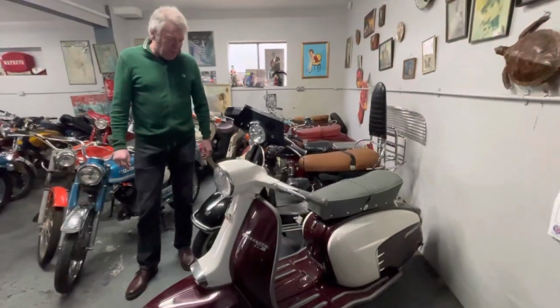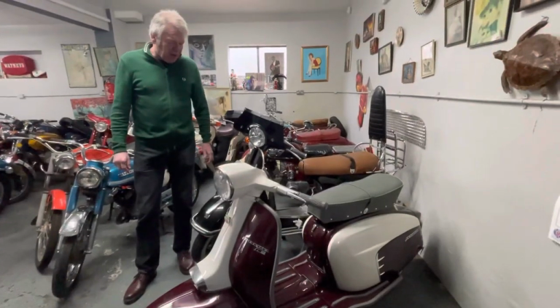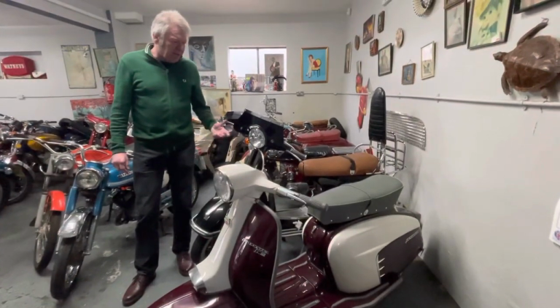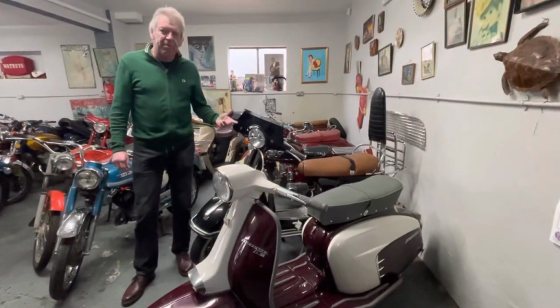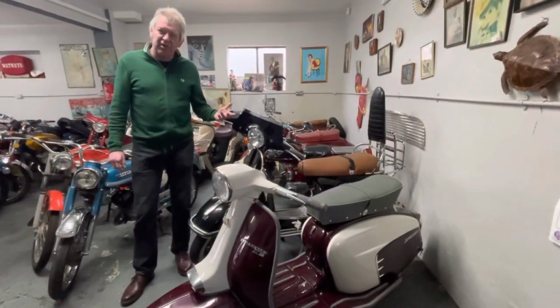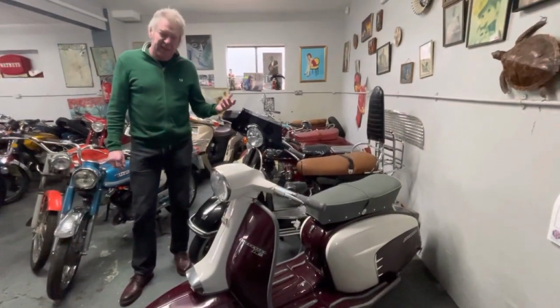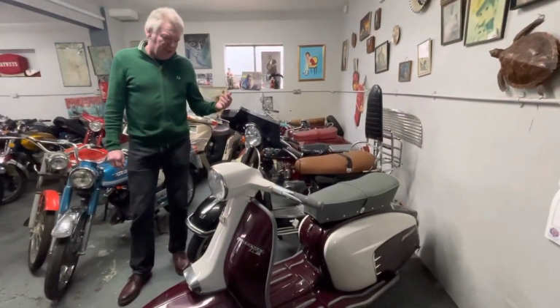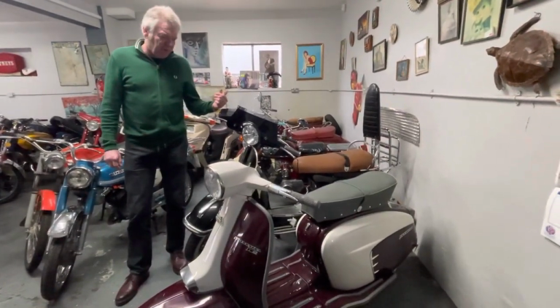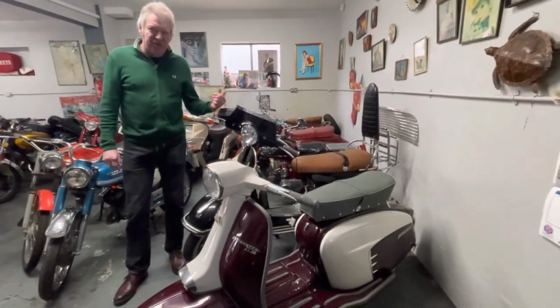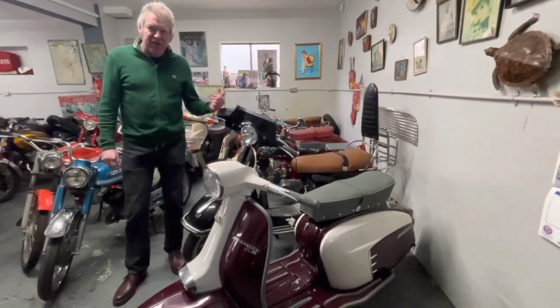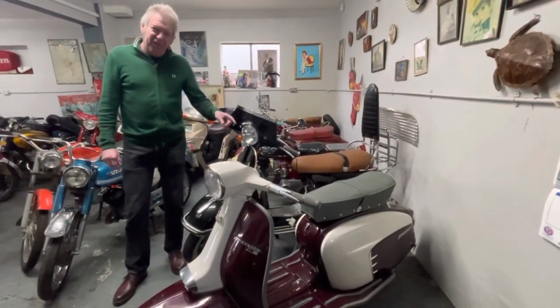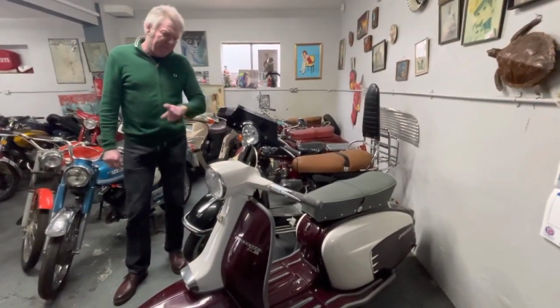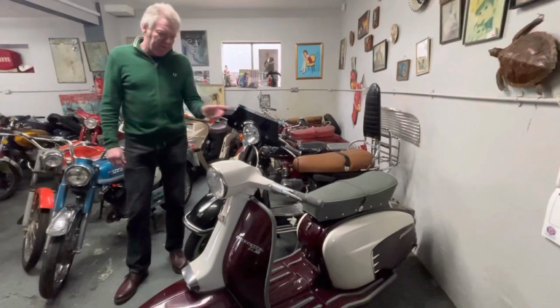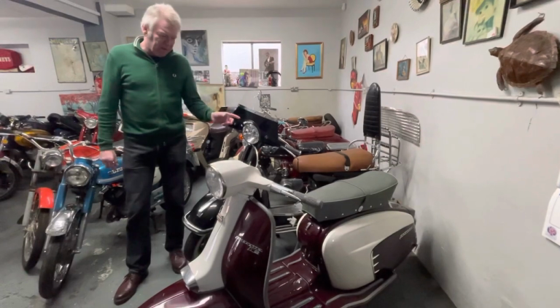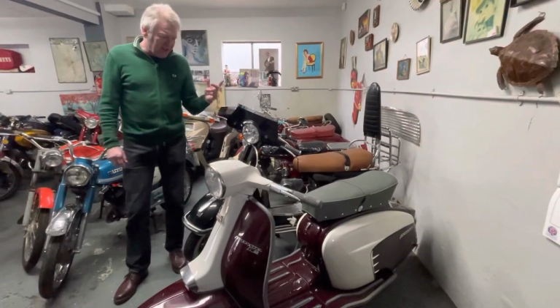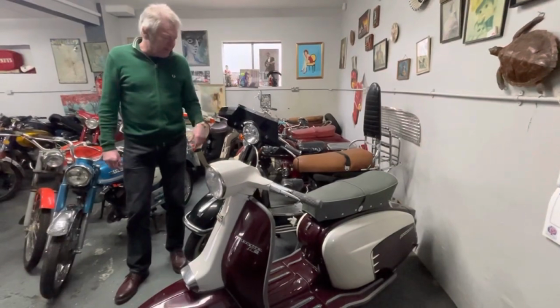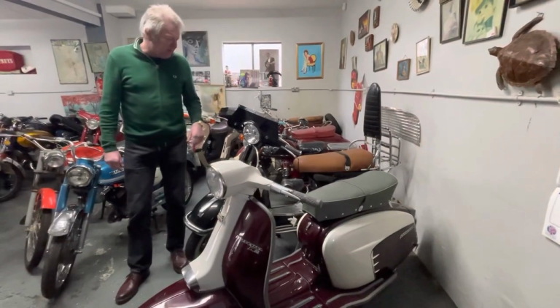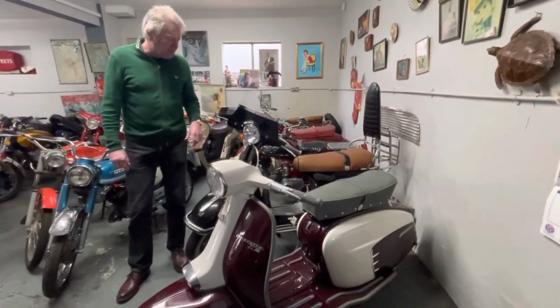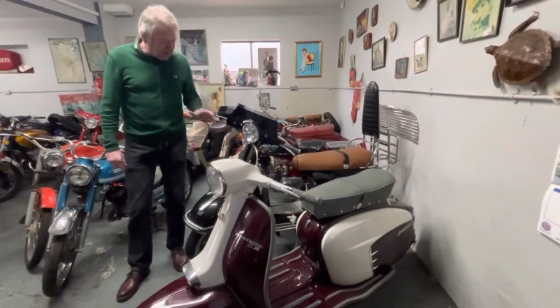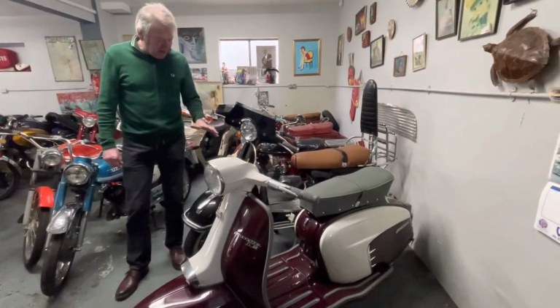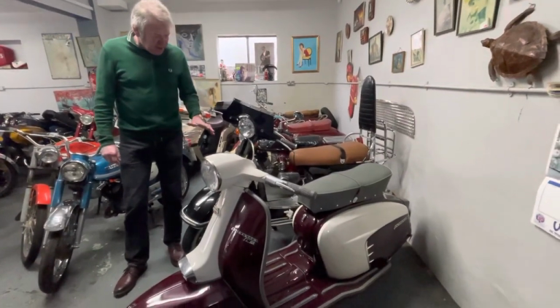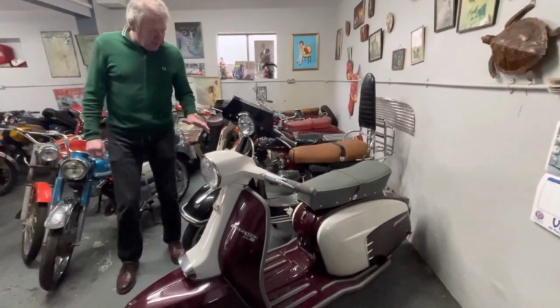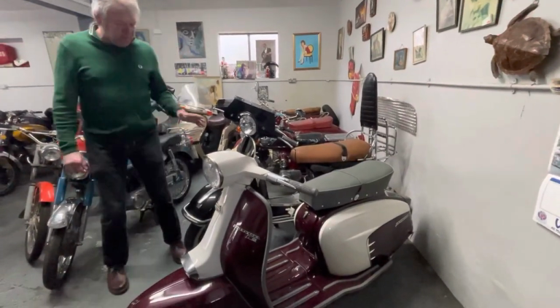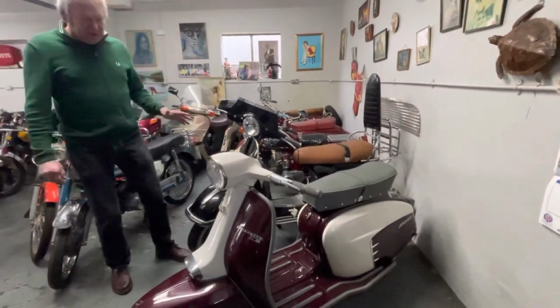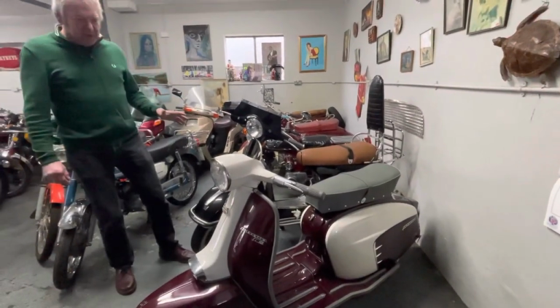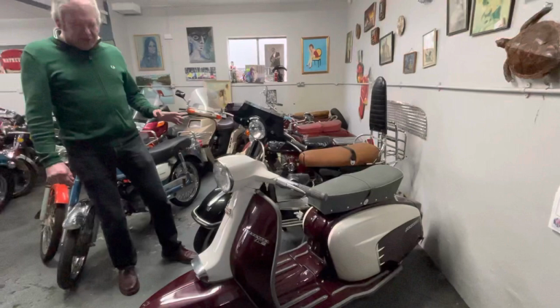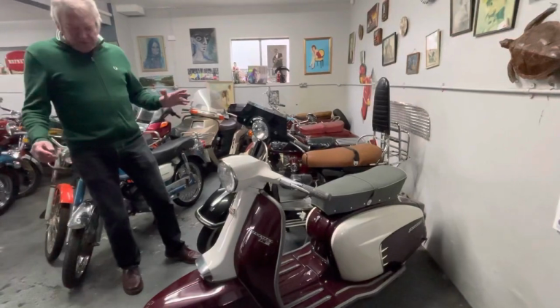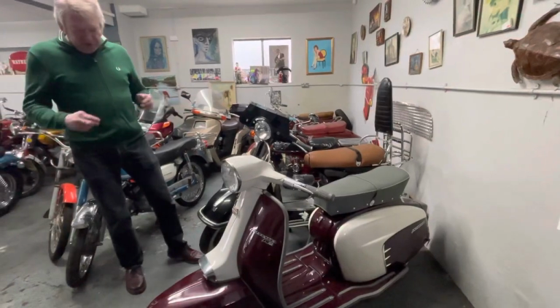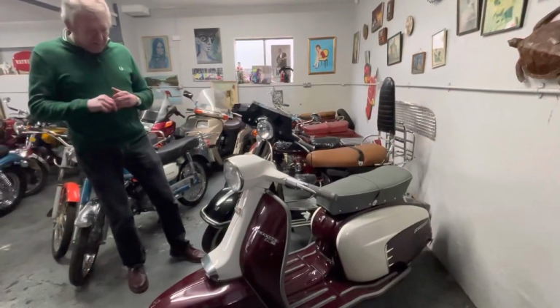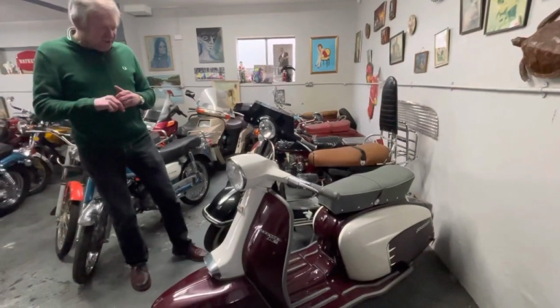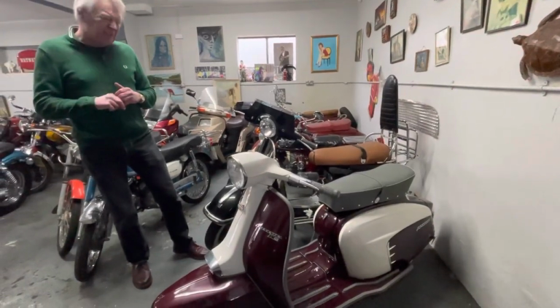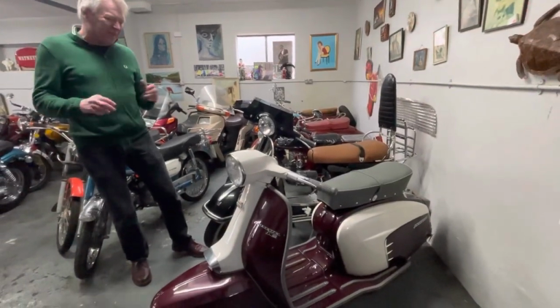I'm going to put all the pictures on the website of how we rebuilt it. It's taken months and months to do but it's finished now, so it's ready for the summer. I don't think you'd find a nicer one — it's just a little bit different.